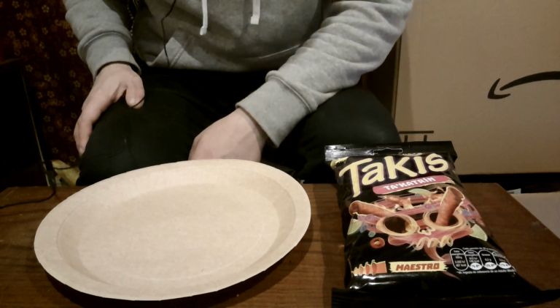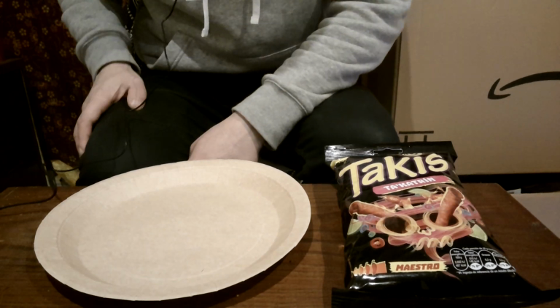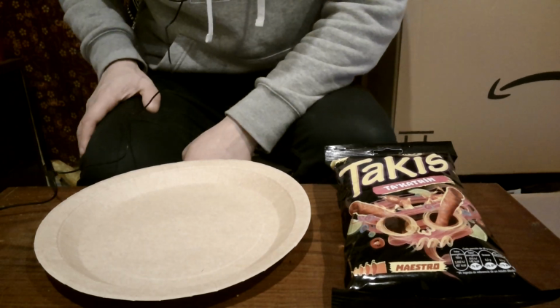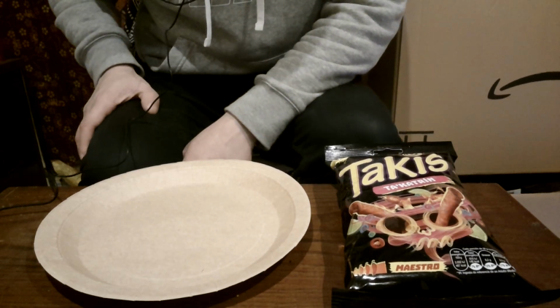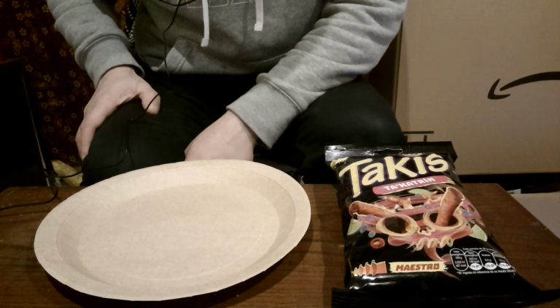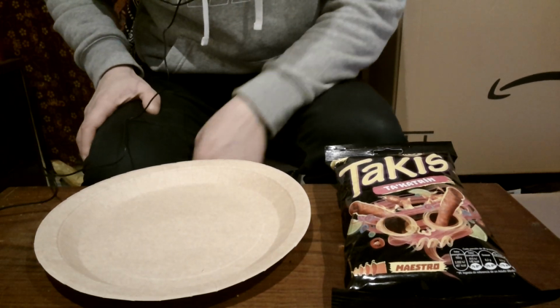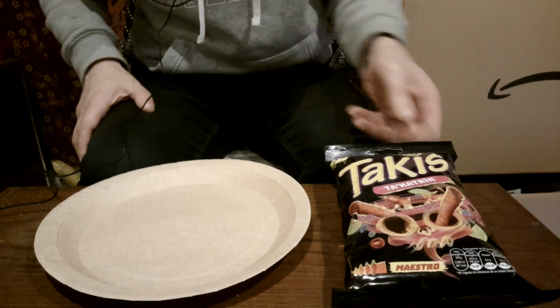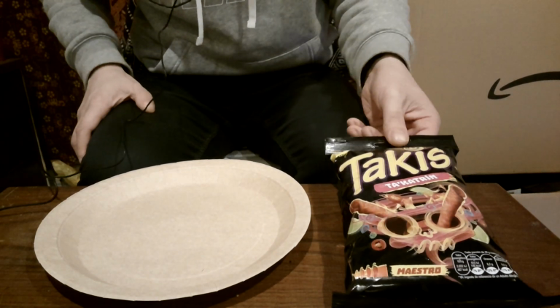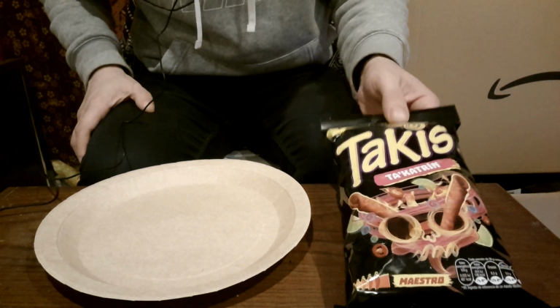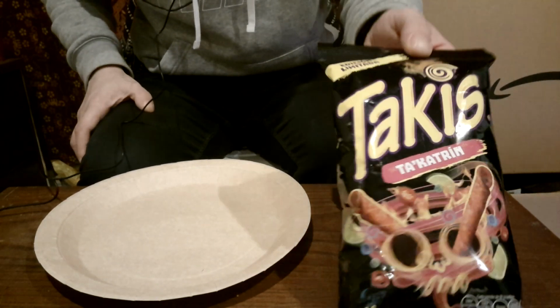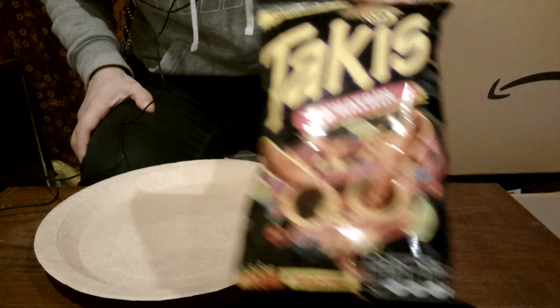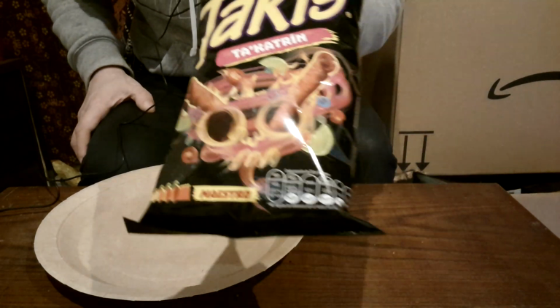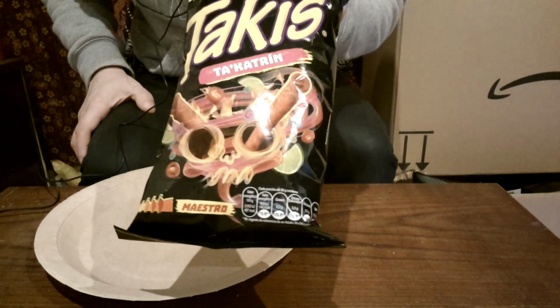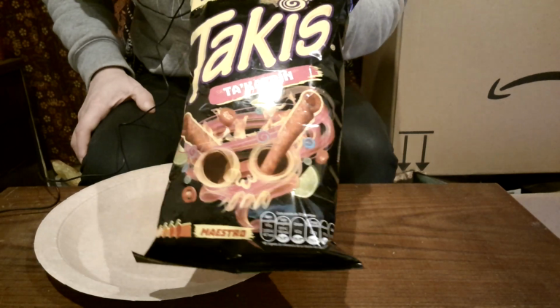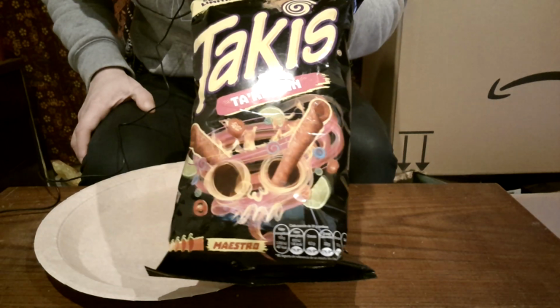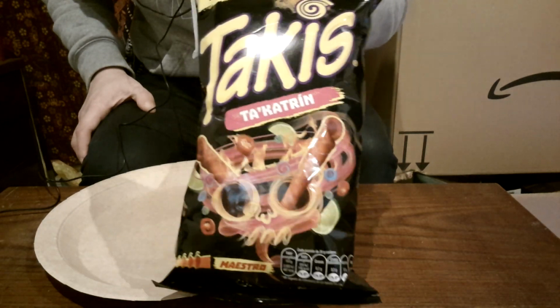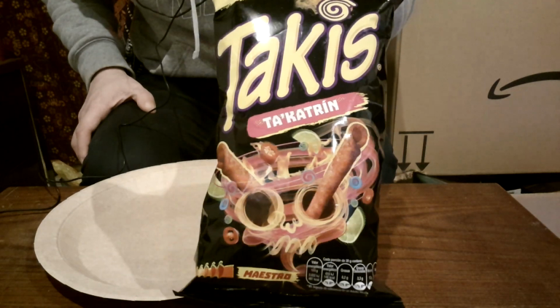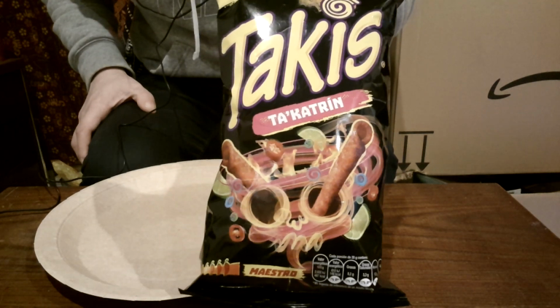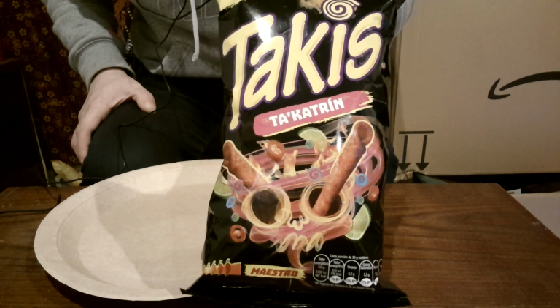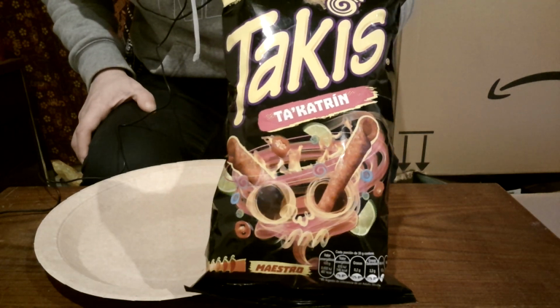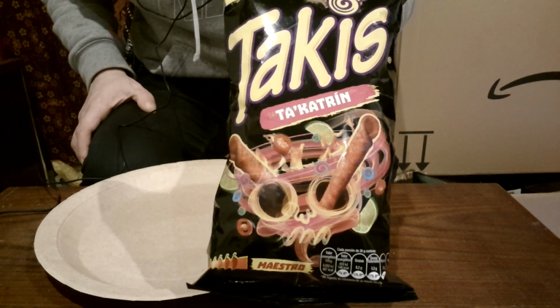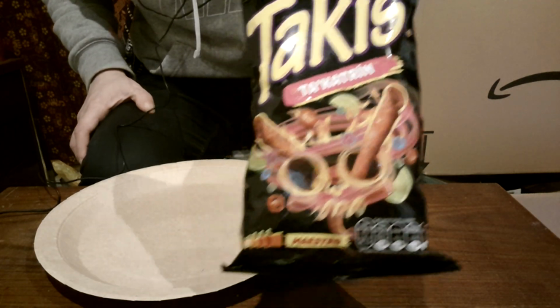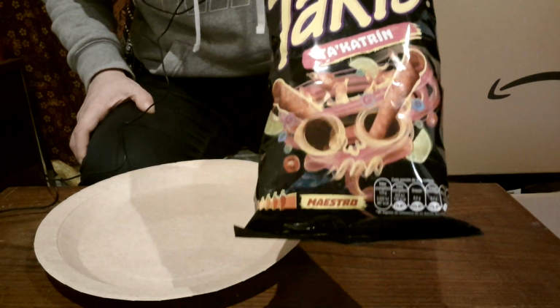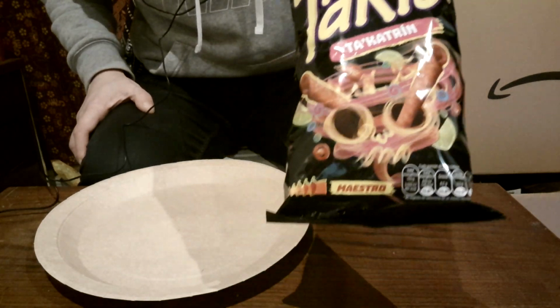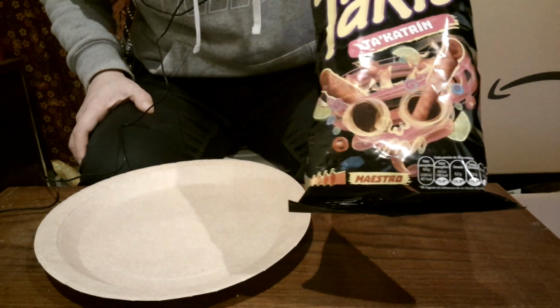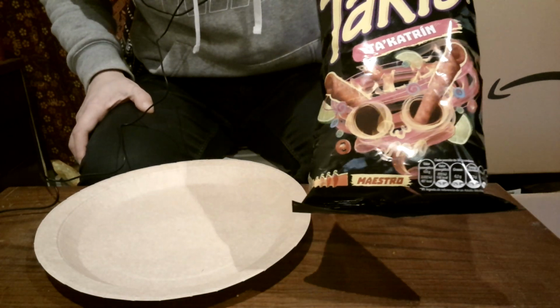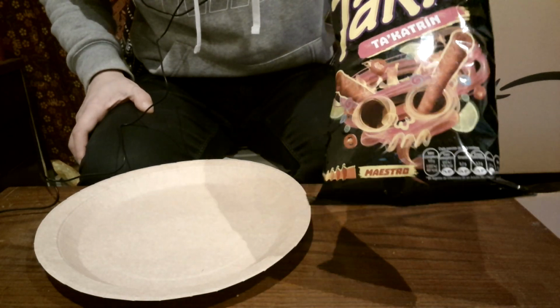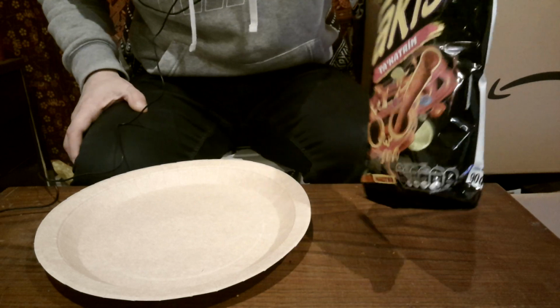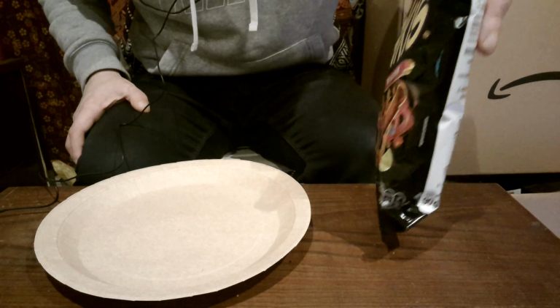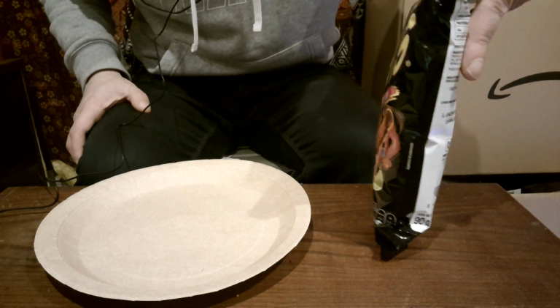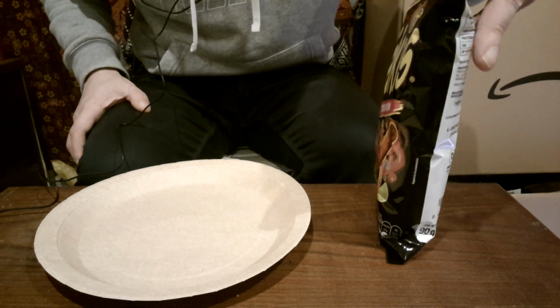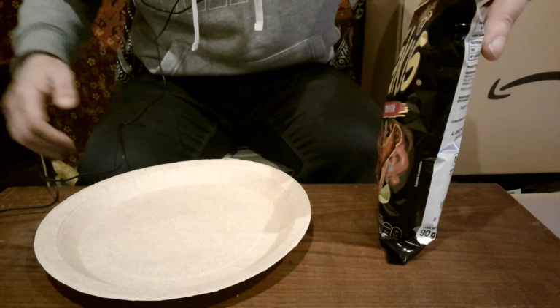Welcome back. In this video, I'm going to review these Takis Ta'Katrin. Now these have been available for three years, I just haven't seen them yet before this.